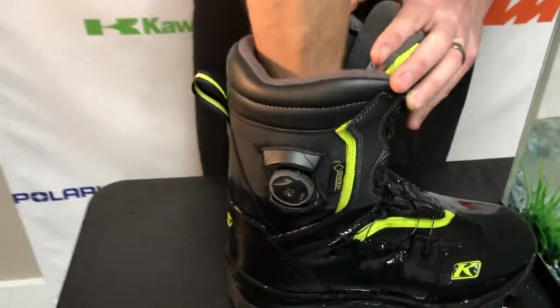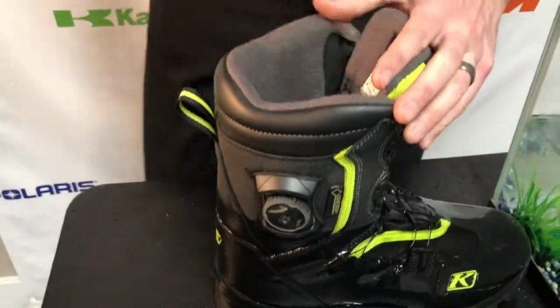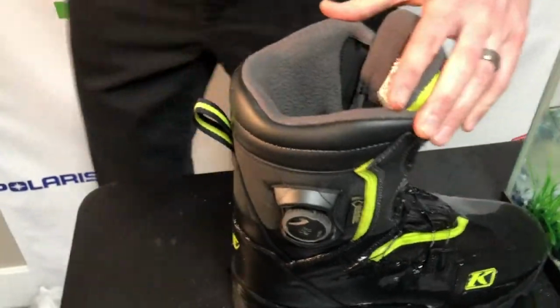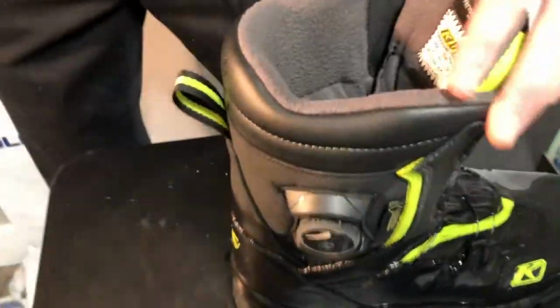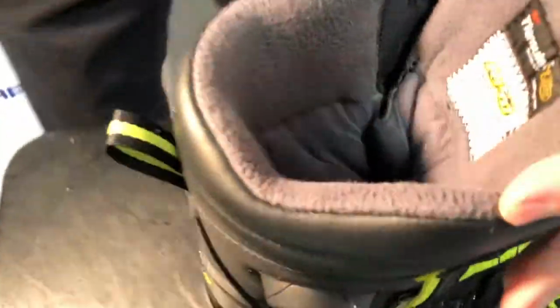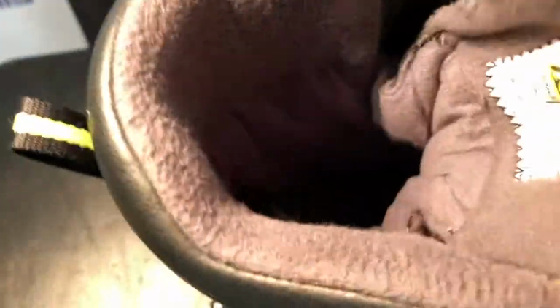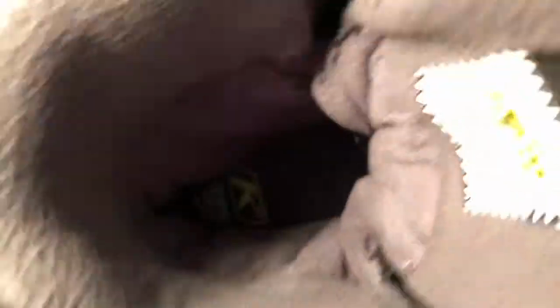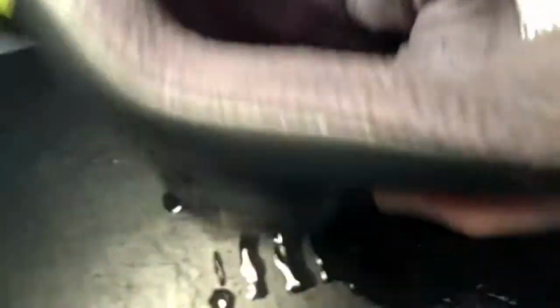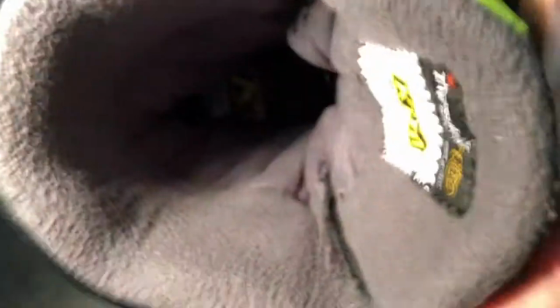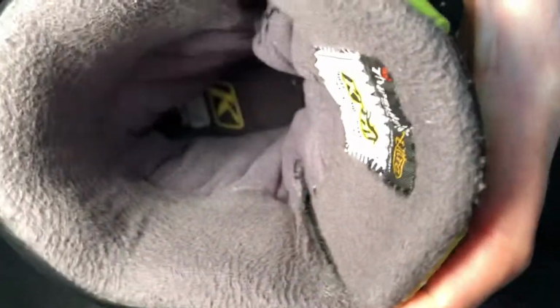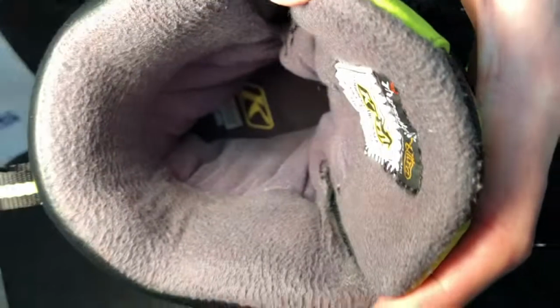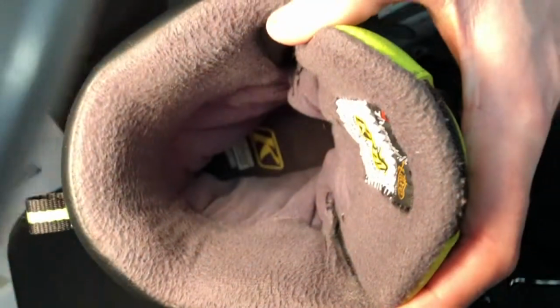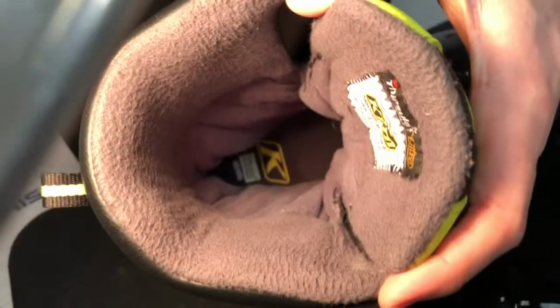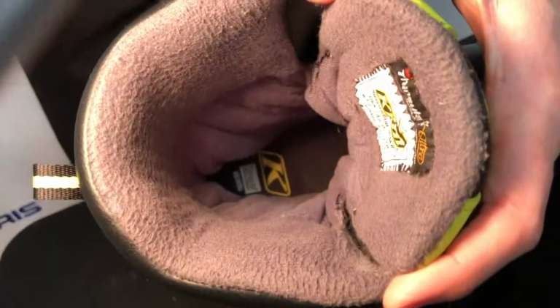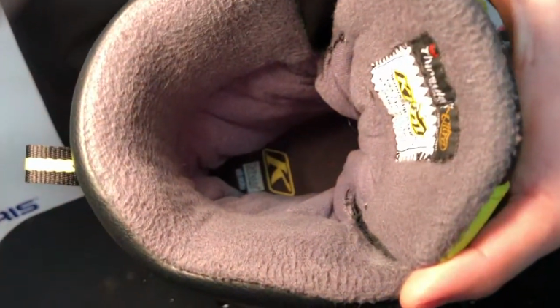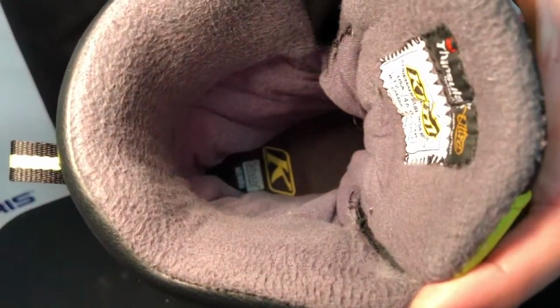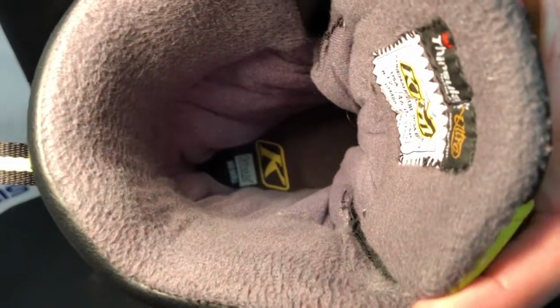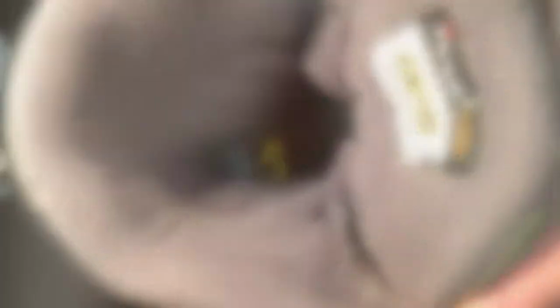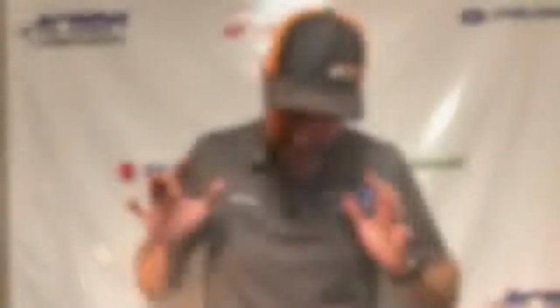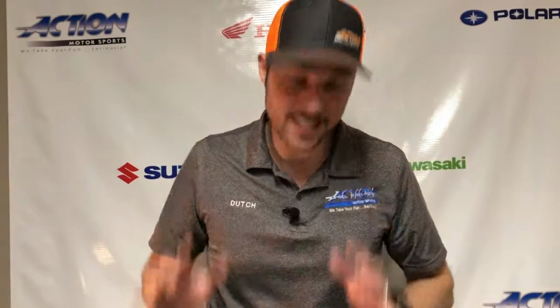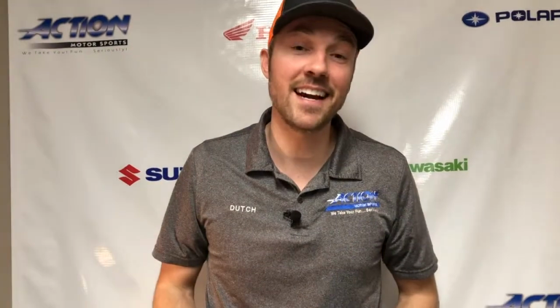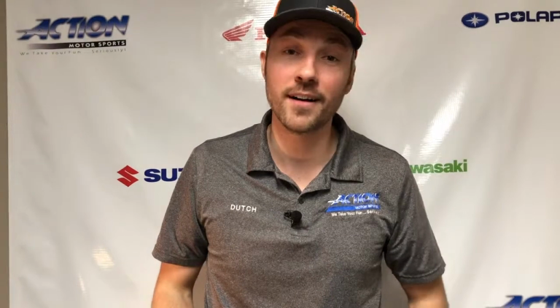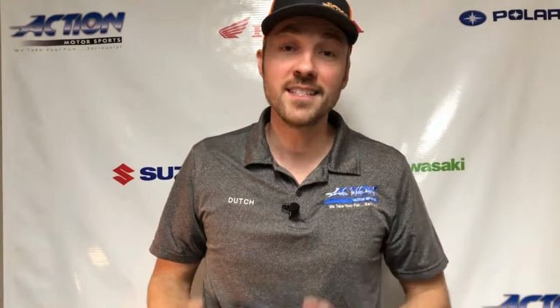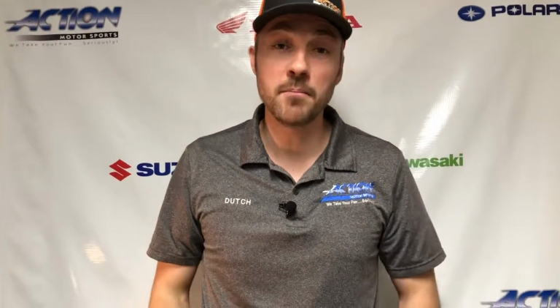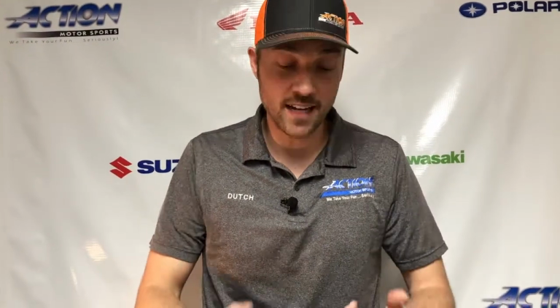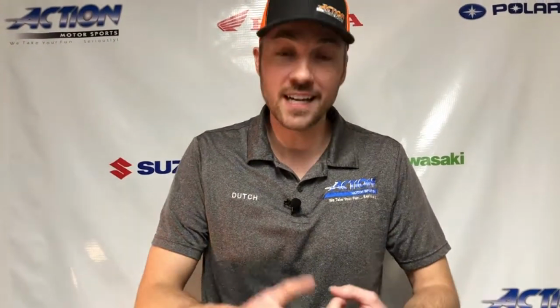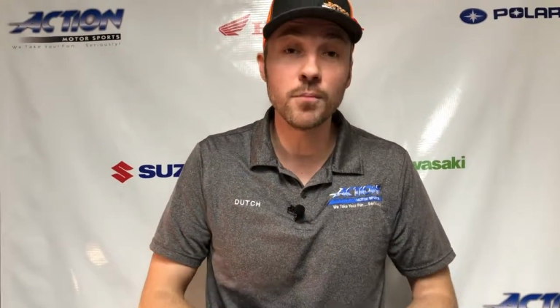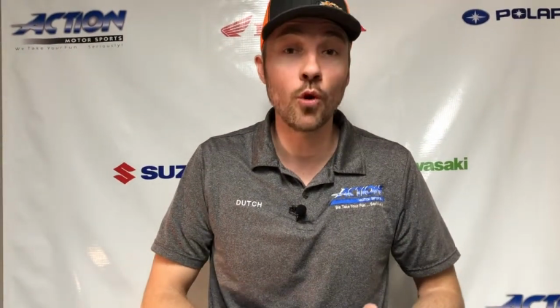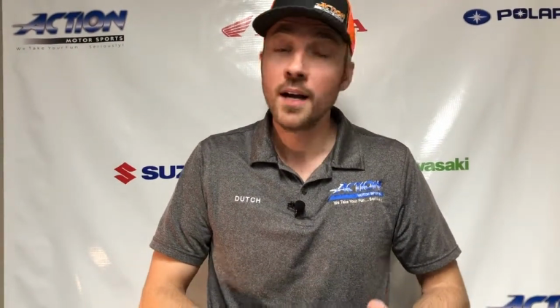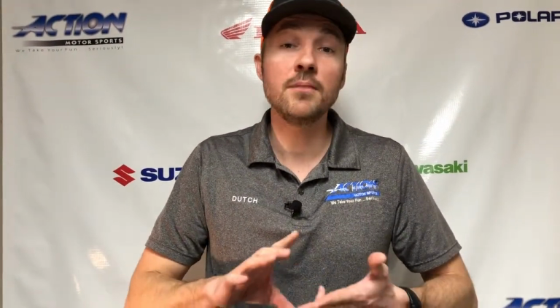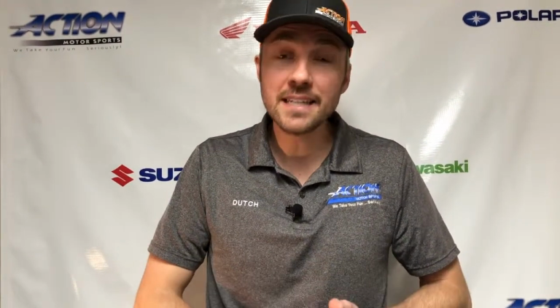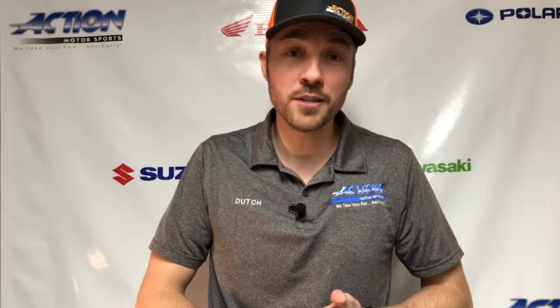Oh my gosh, exactly like I thought — check this out. It is completely dry inside. Once again, Climb has knocked it out of the park. This boot's amazing. Not only is it comfortable and warm, but it's completely waterproof.